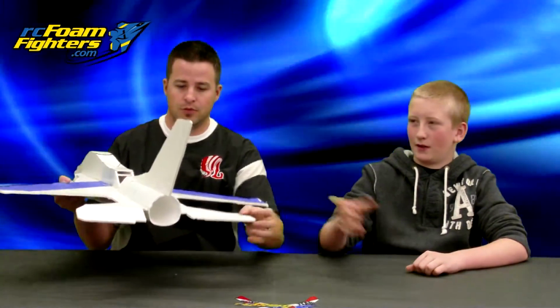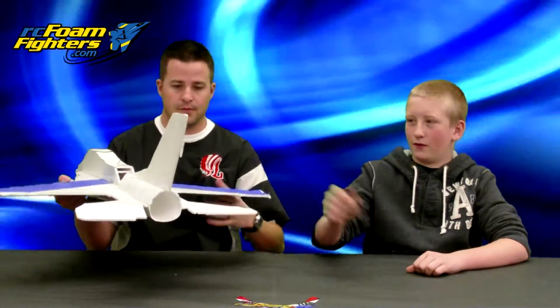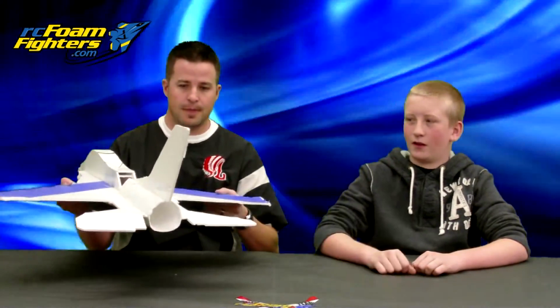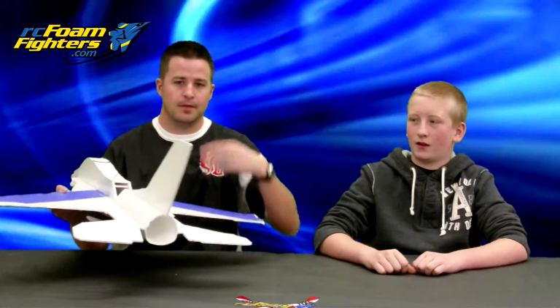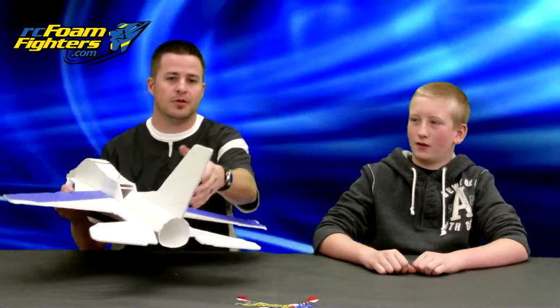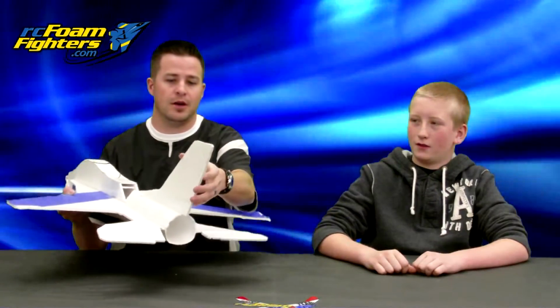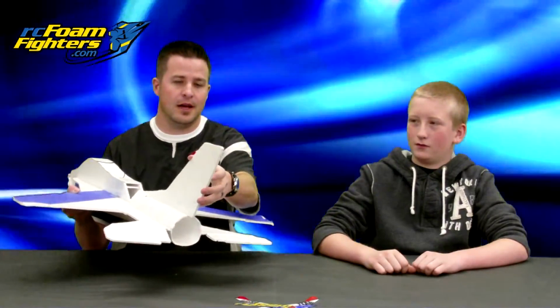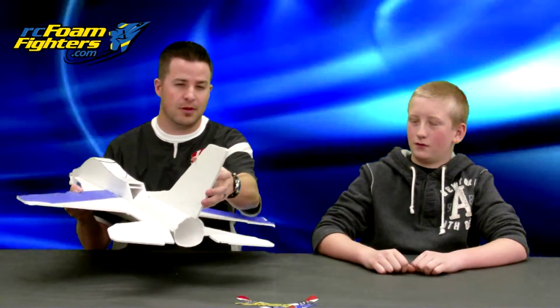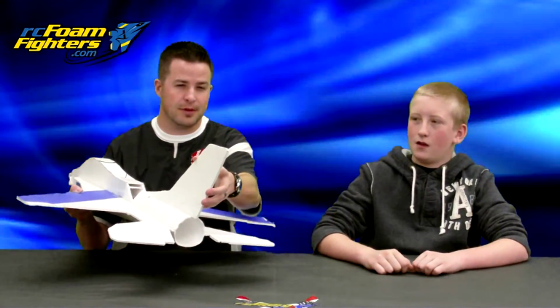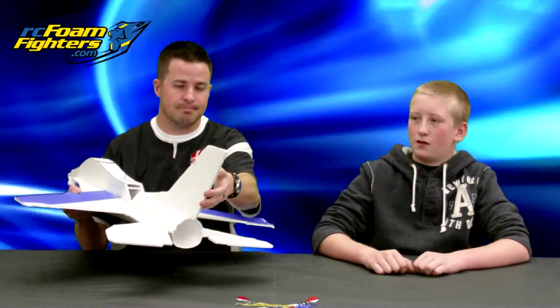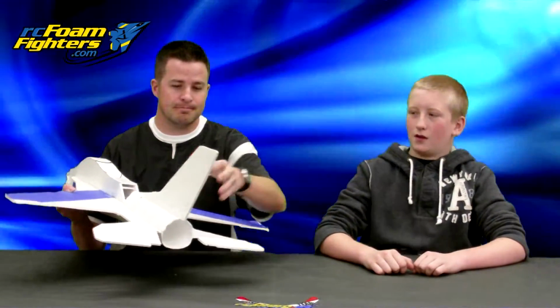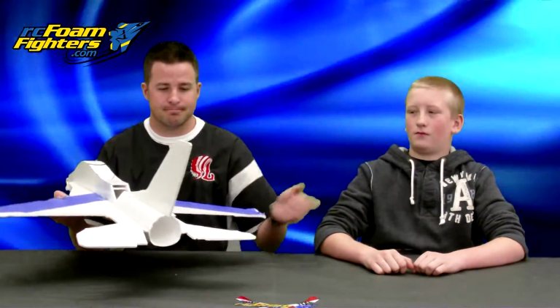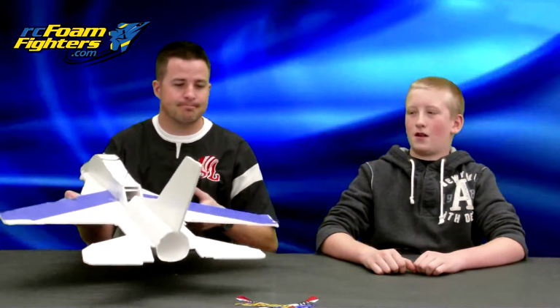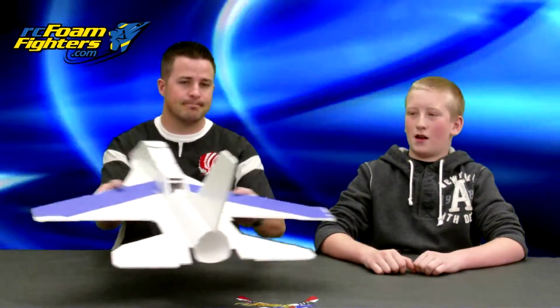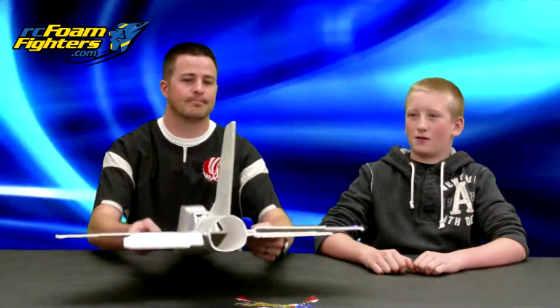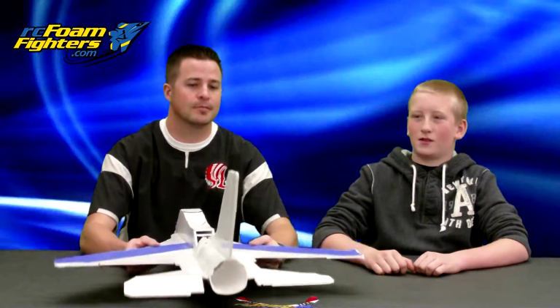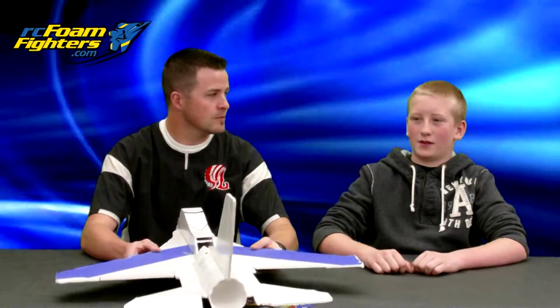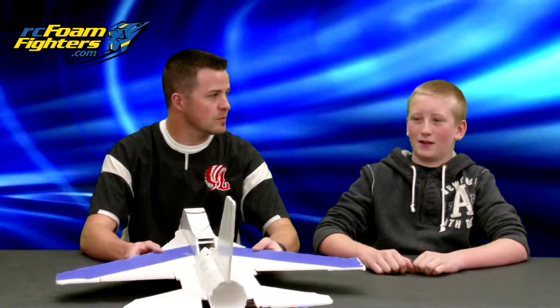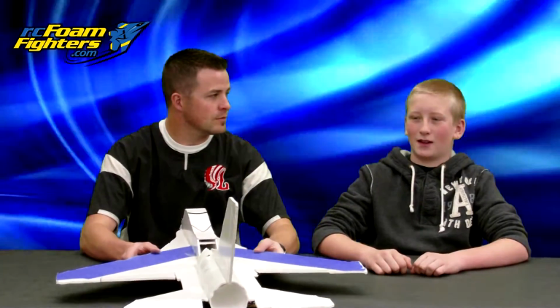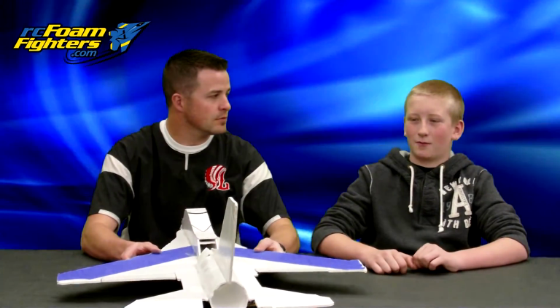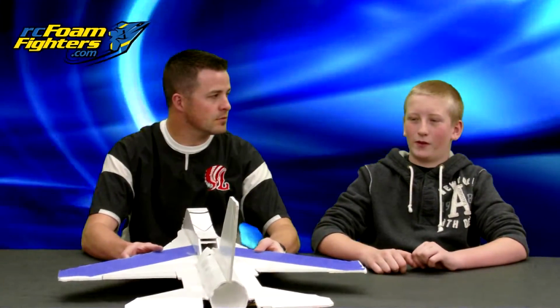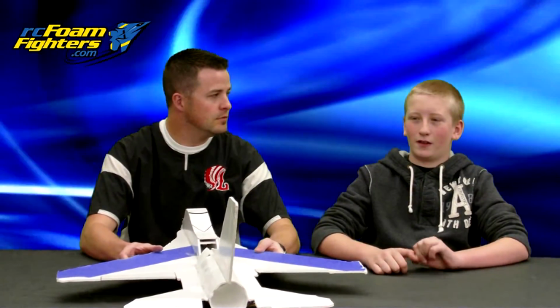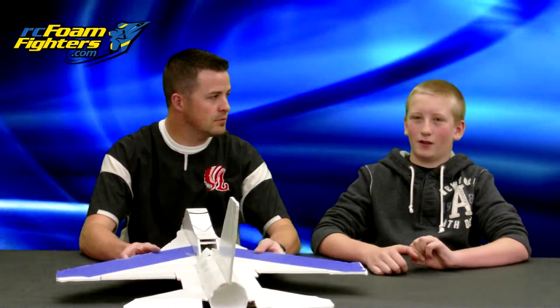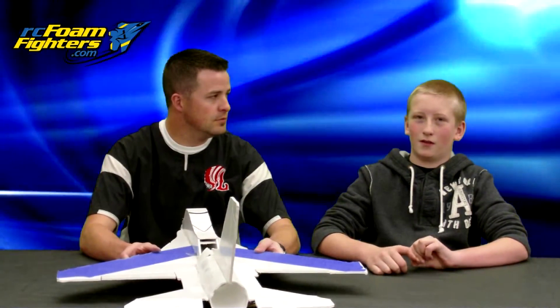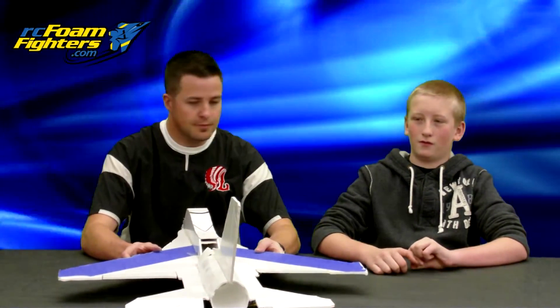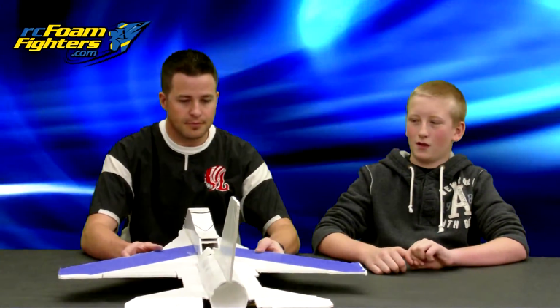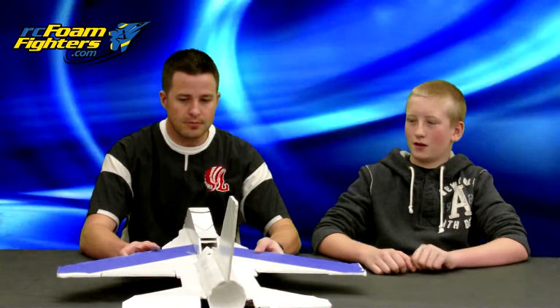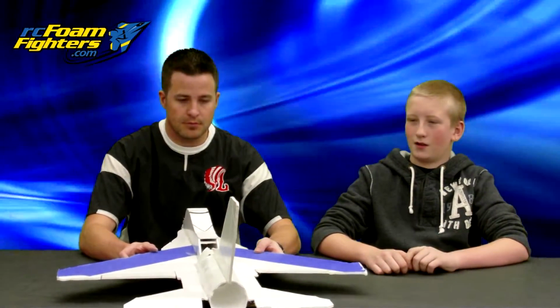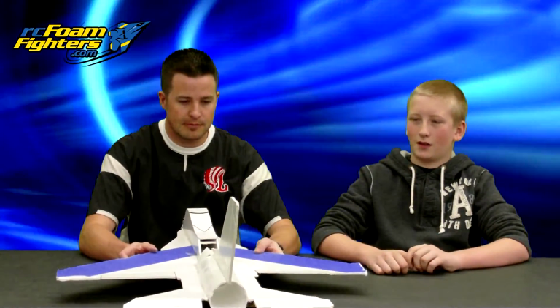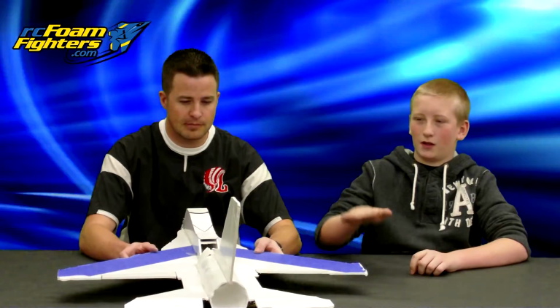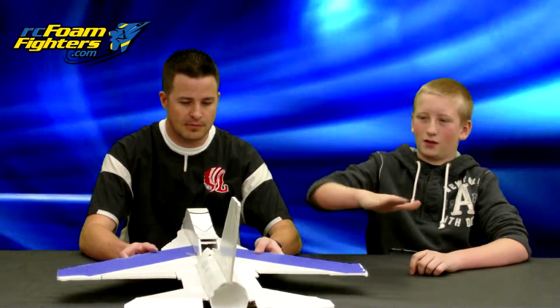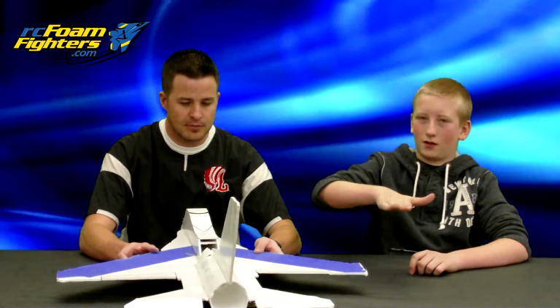Then you put the rudder on — how did the rudder work? I wasn't really too pleased with it. It kind of just rolled the plane really slowly and didn't give it much turn.